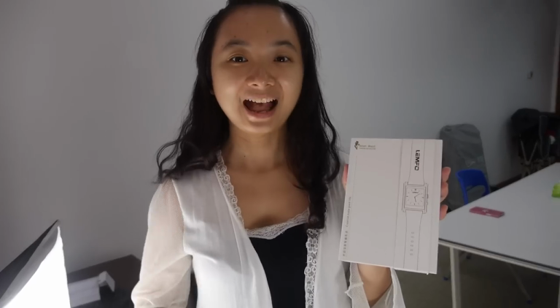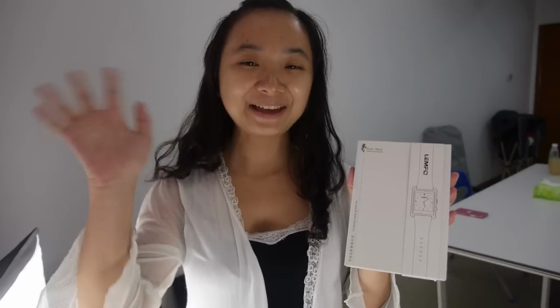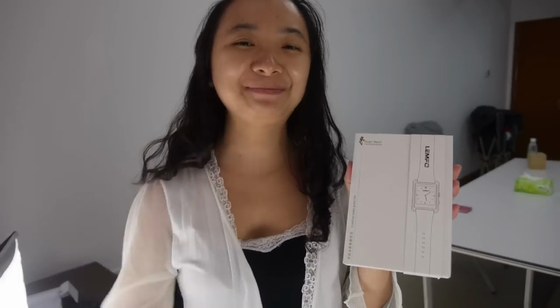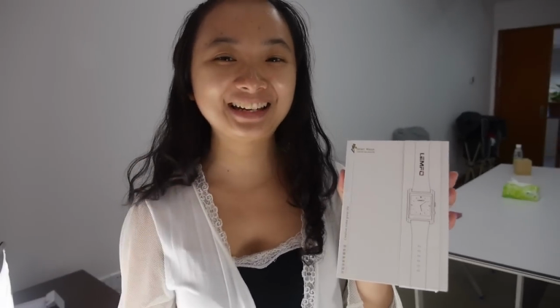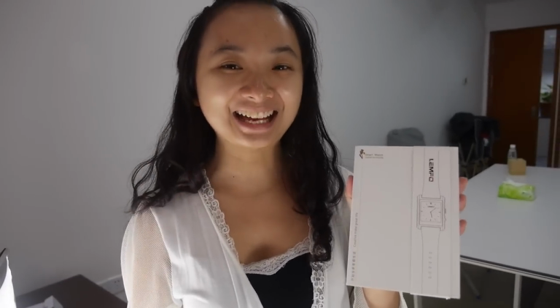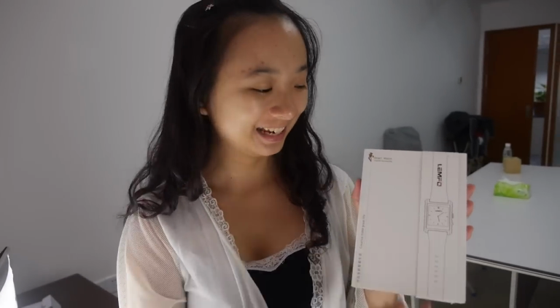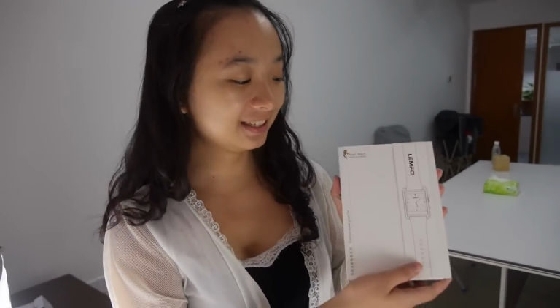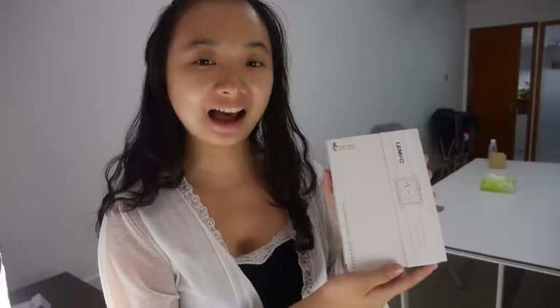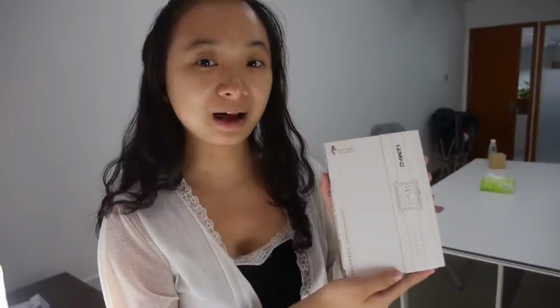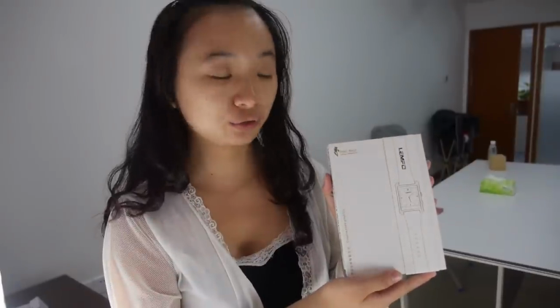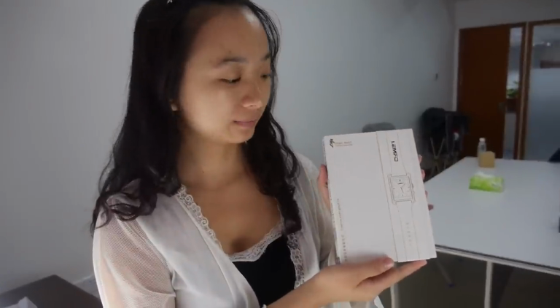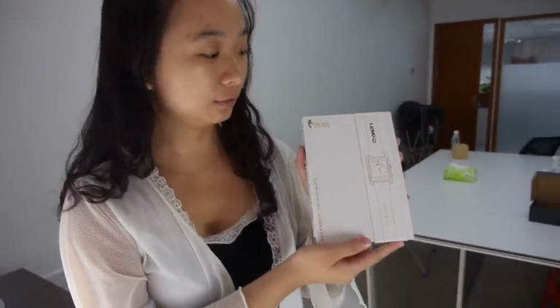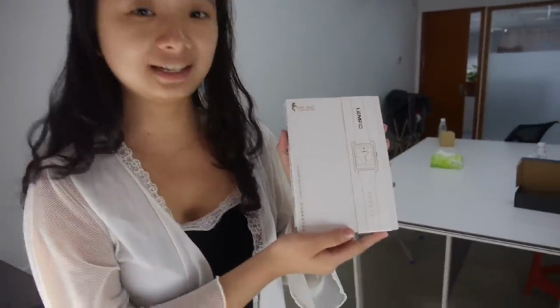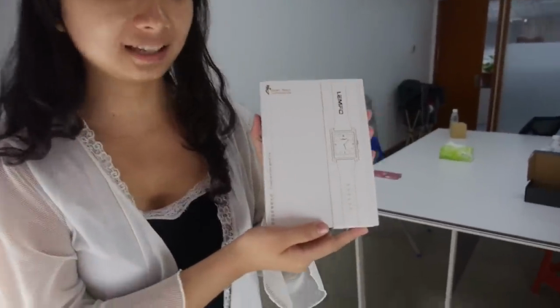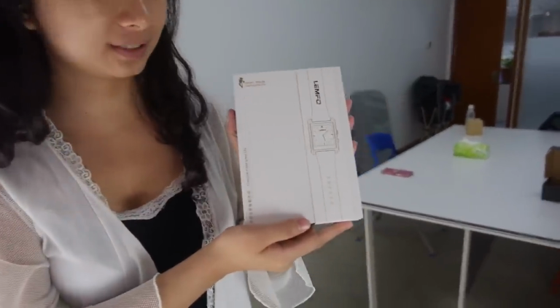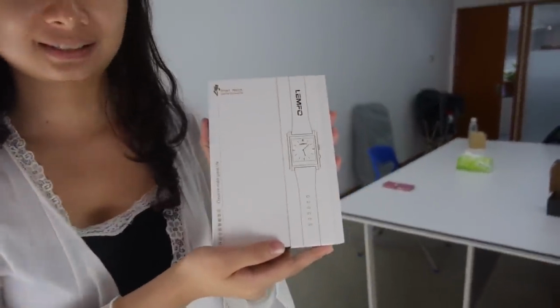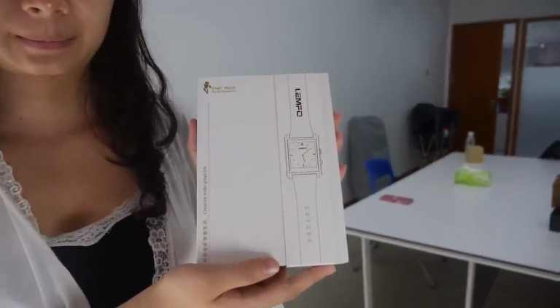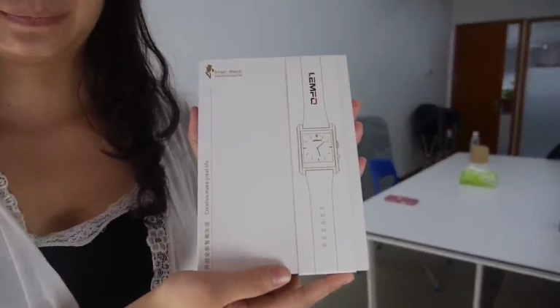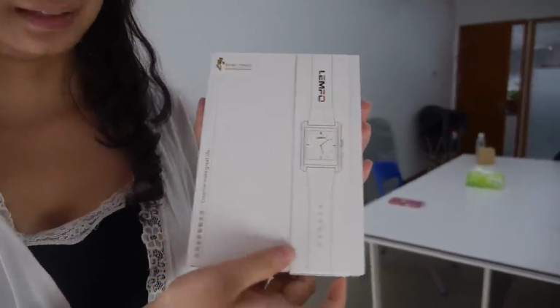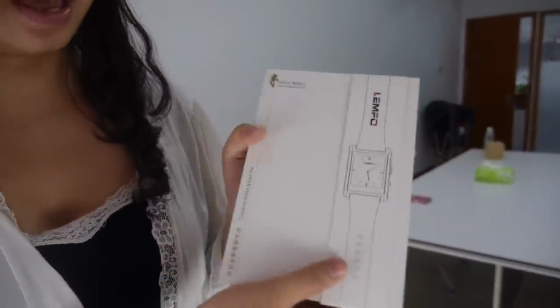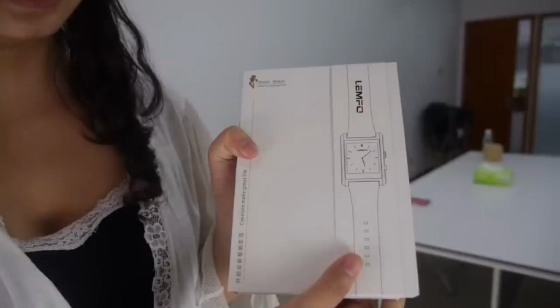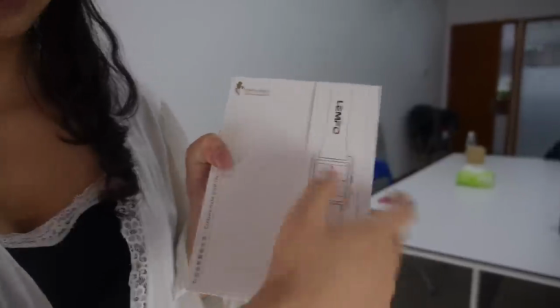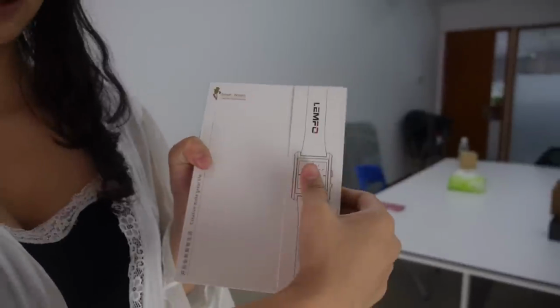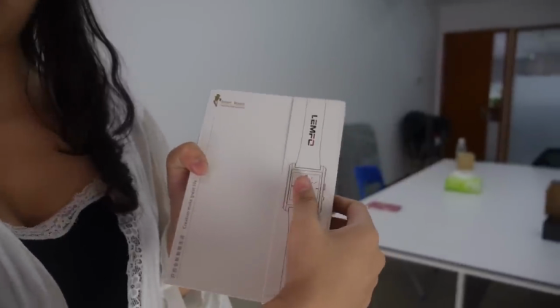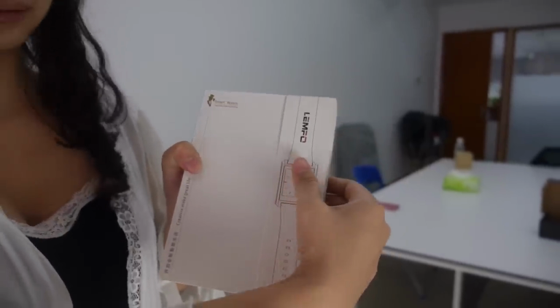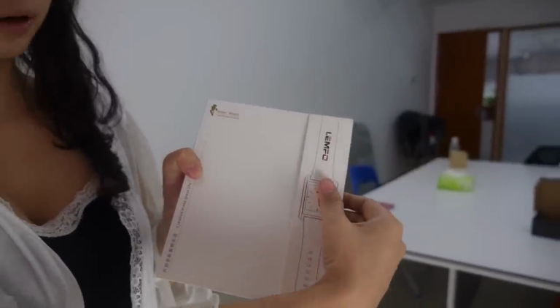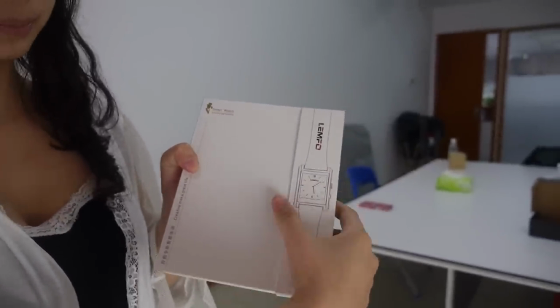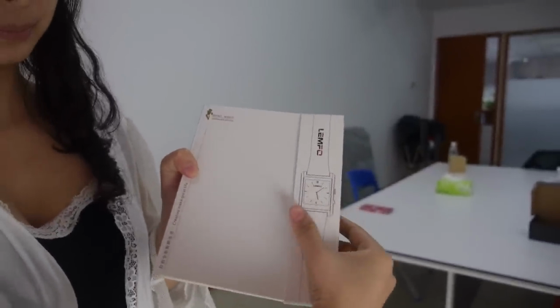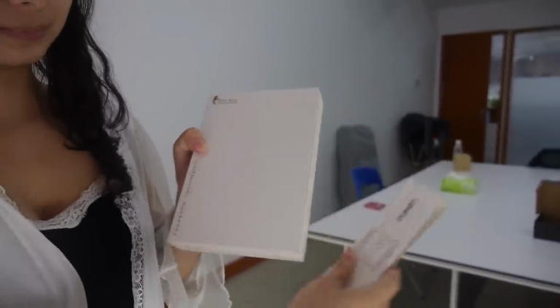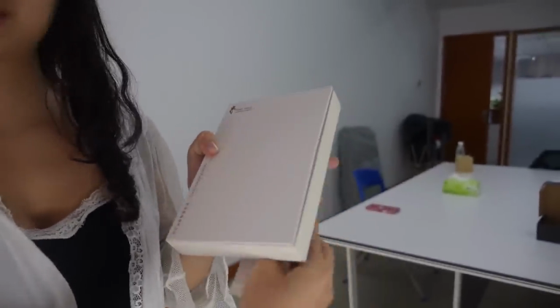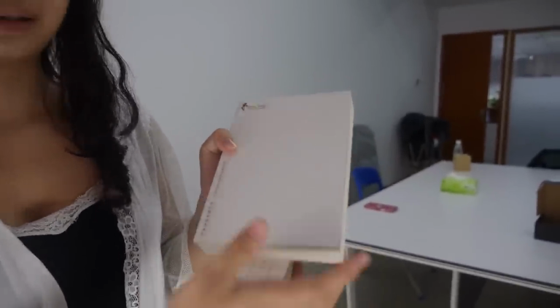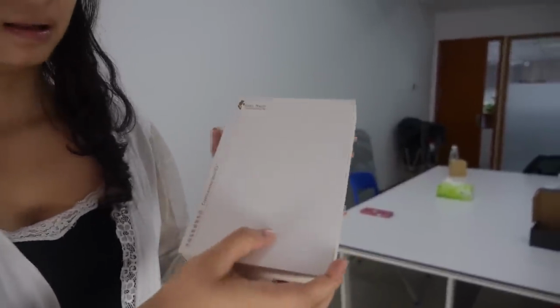Hi, my name is Melissa. This is our smartwatch. You can see it's a nice box. Let's do unboxing. So we can open the box. This is how people will get it. What is the name of the smartwatch?